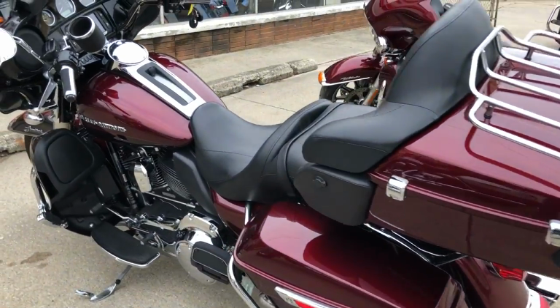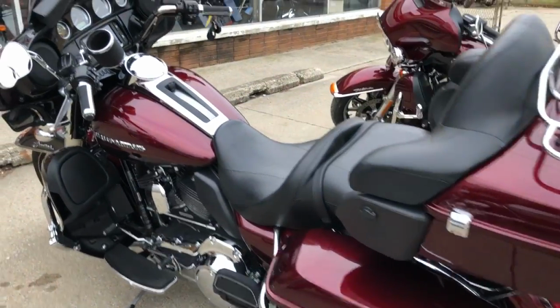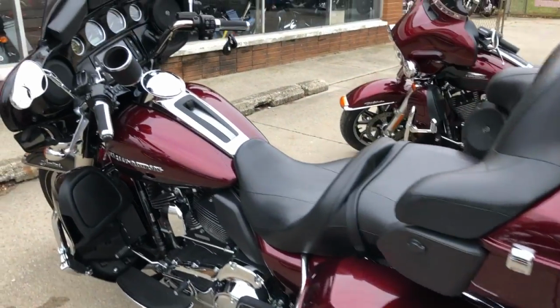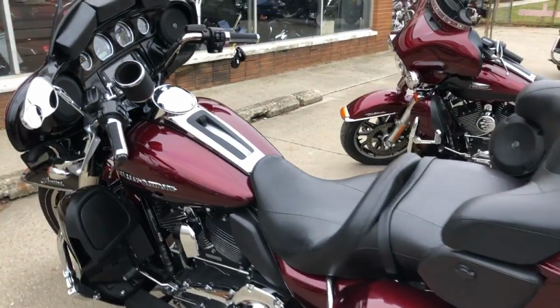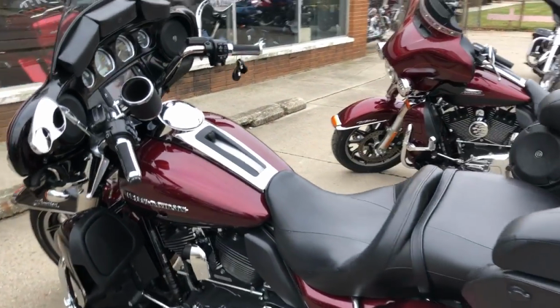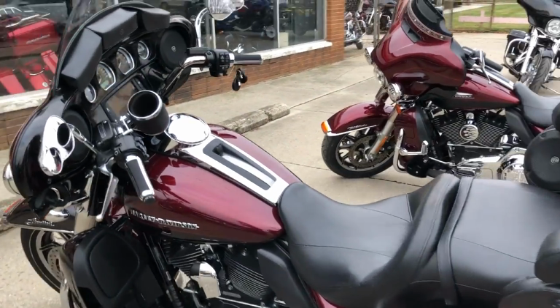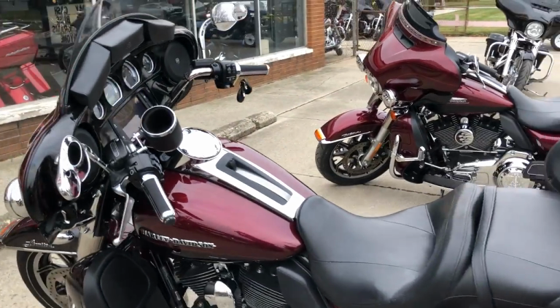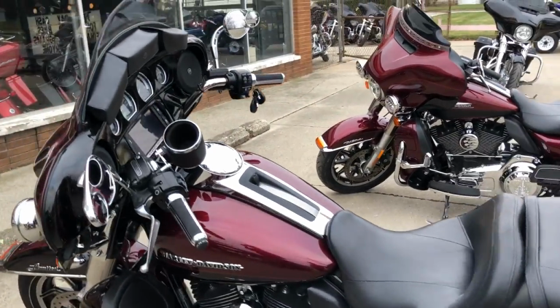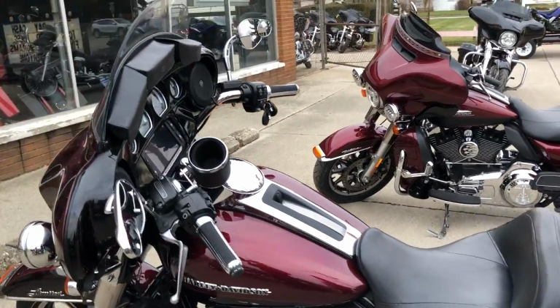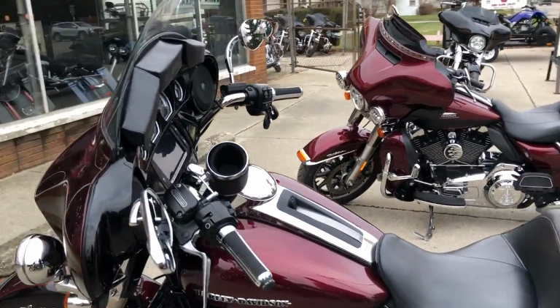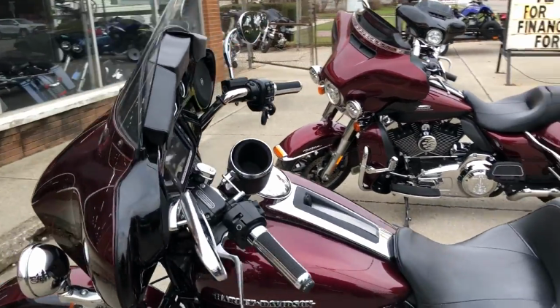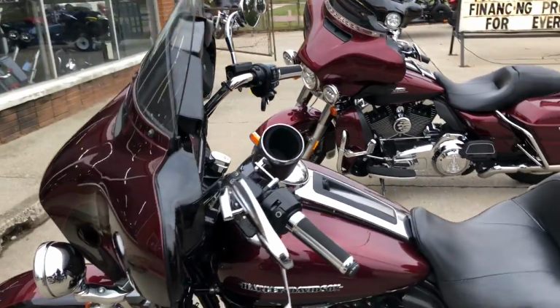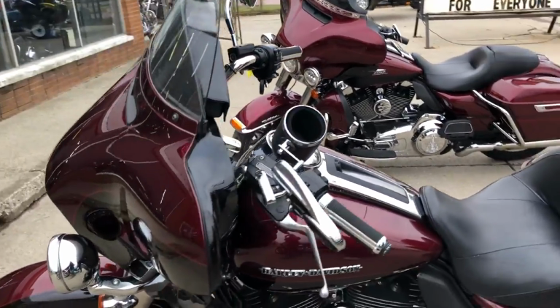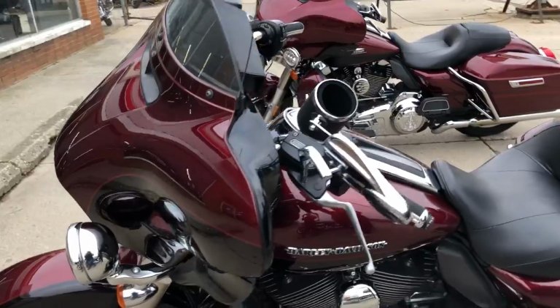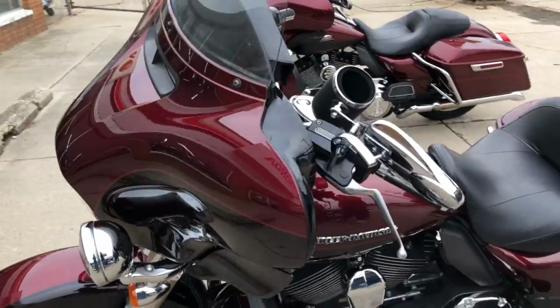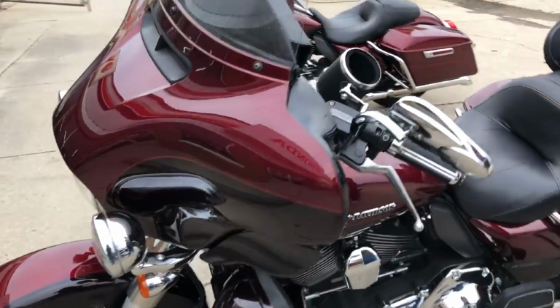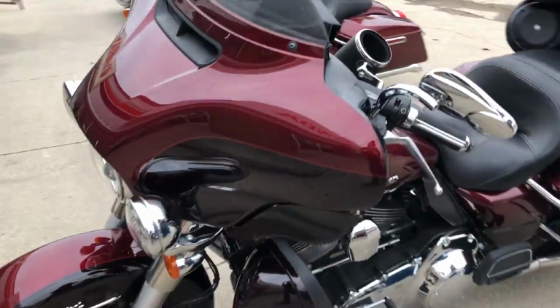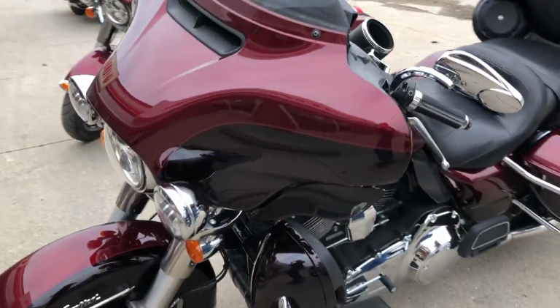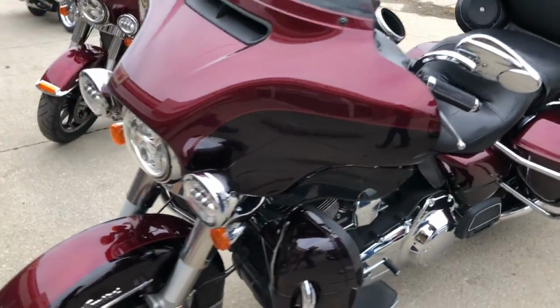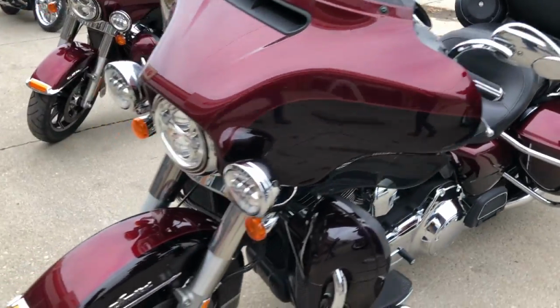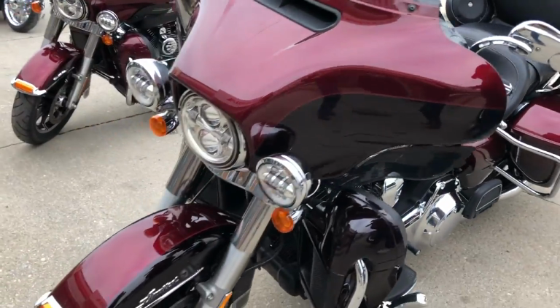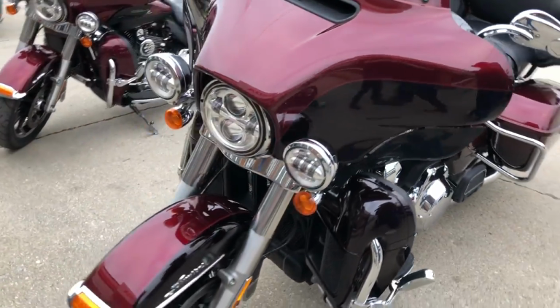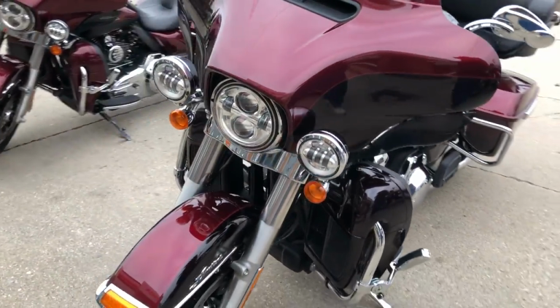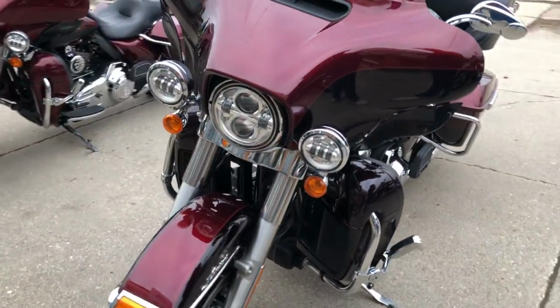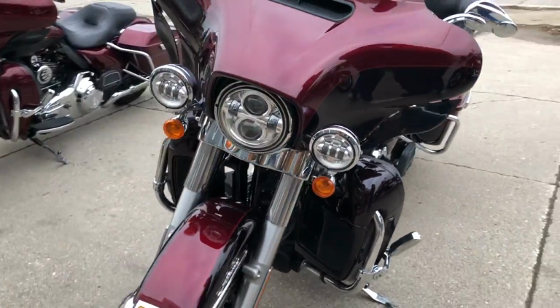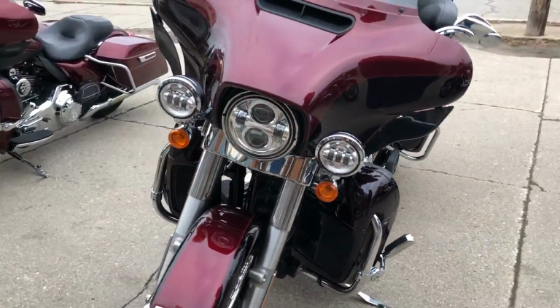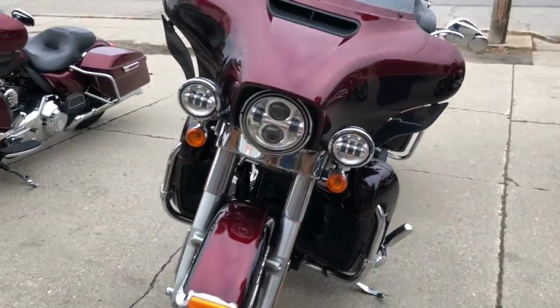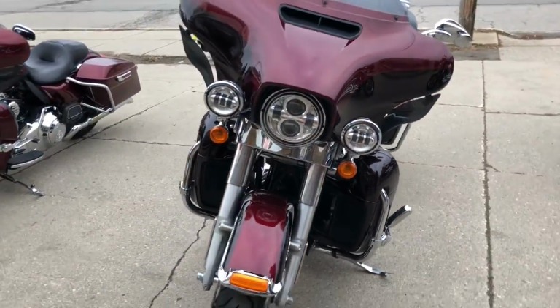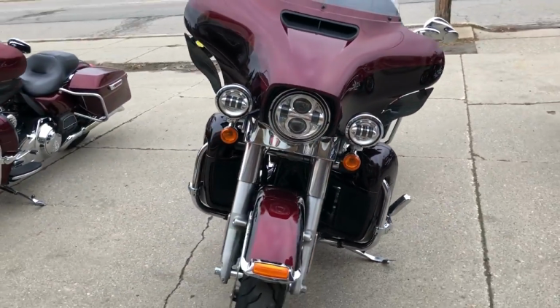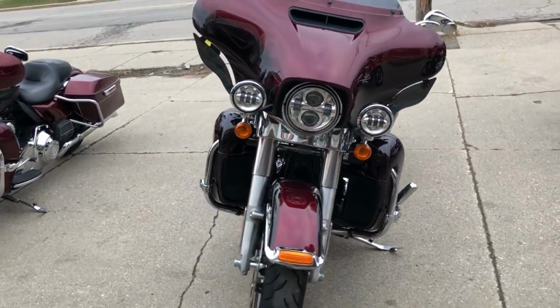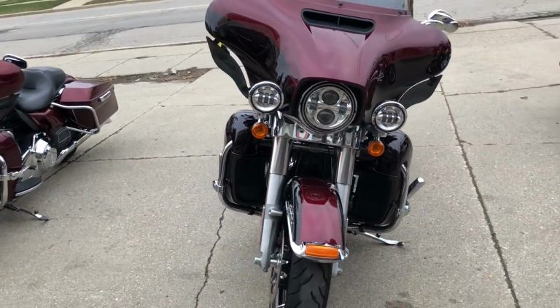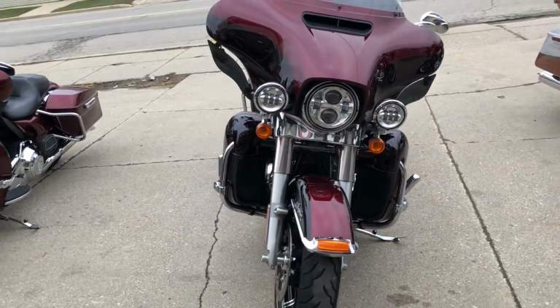Windshield bag, Screamin' Eagle intake, Vance and Hines exhaust, oversized LED screen, navigation and more. This Limited is loaded up with the extras, super clean and ready to hit the roads.